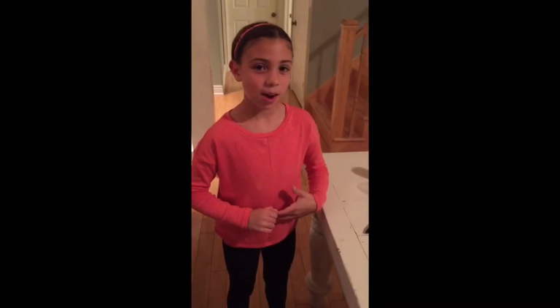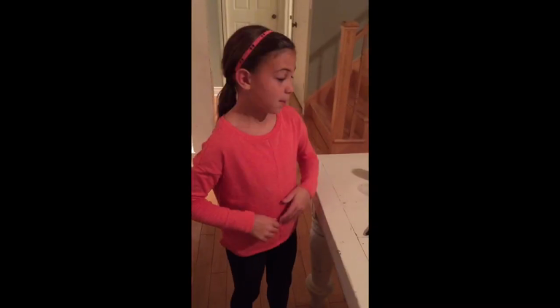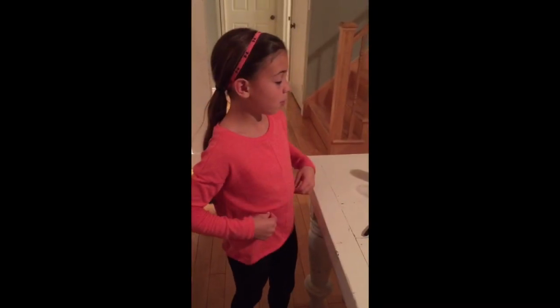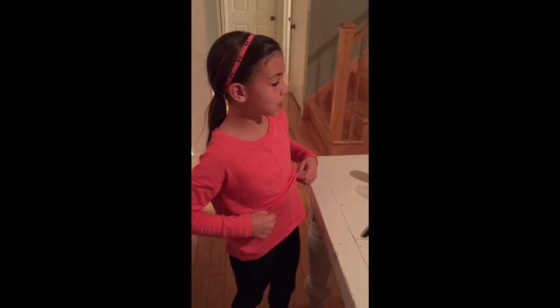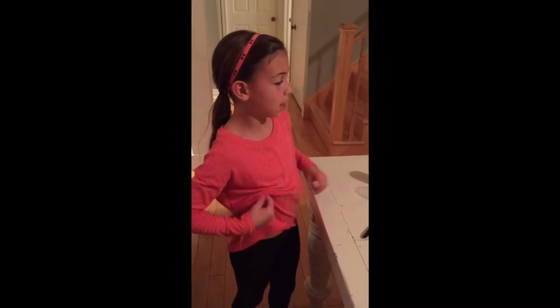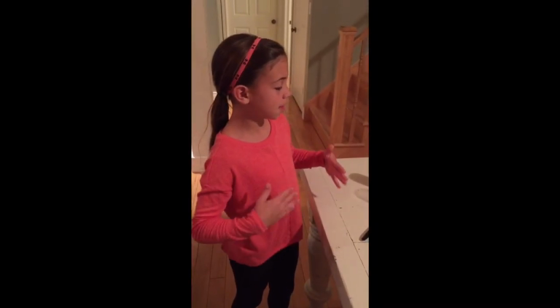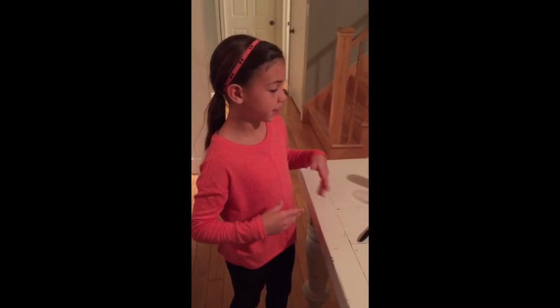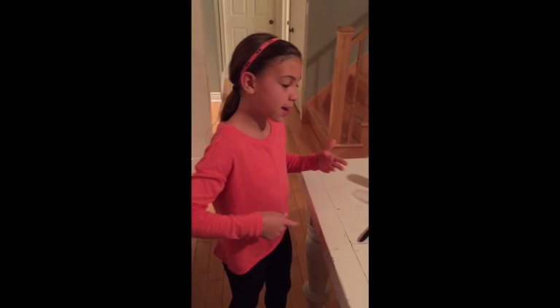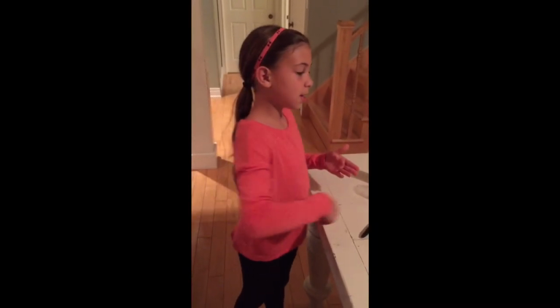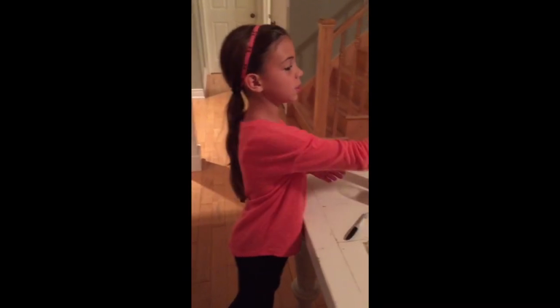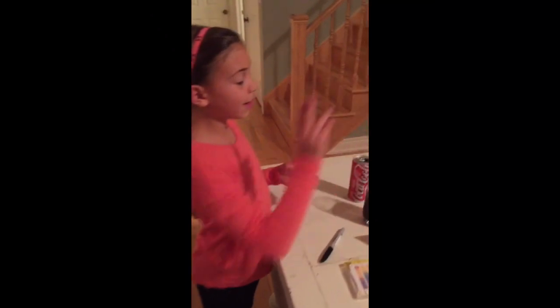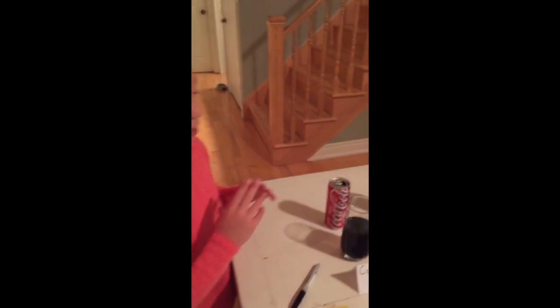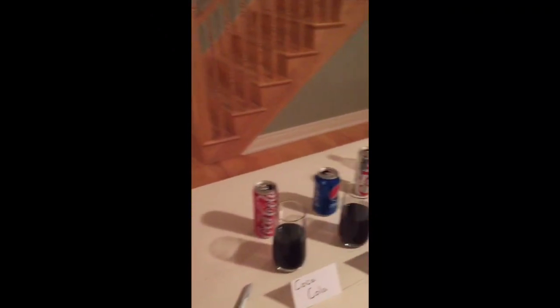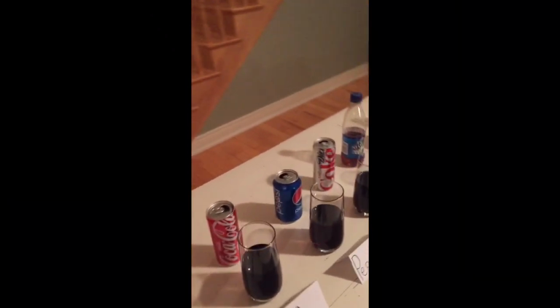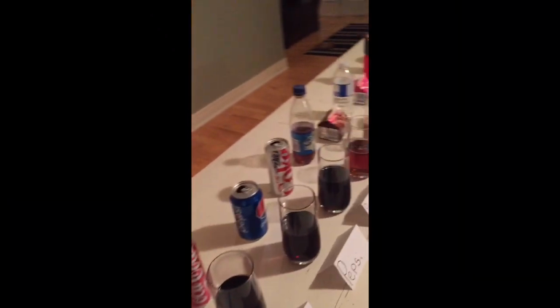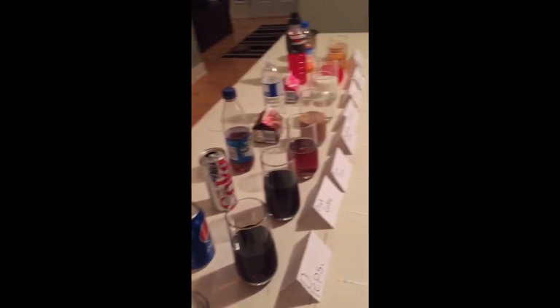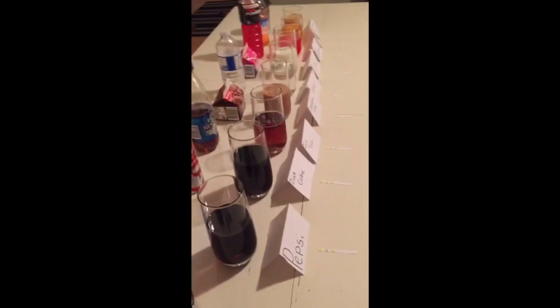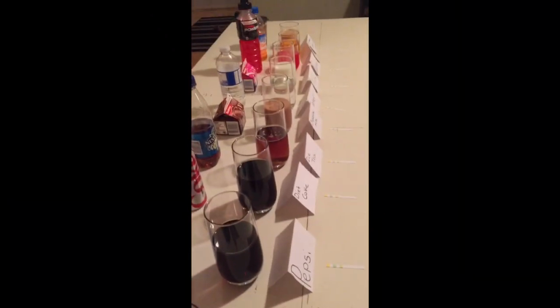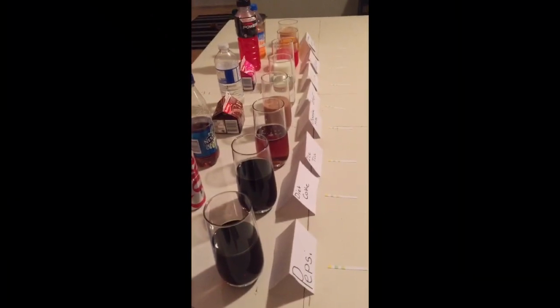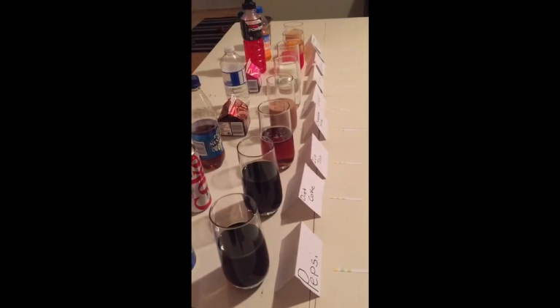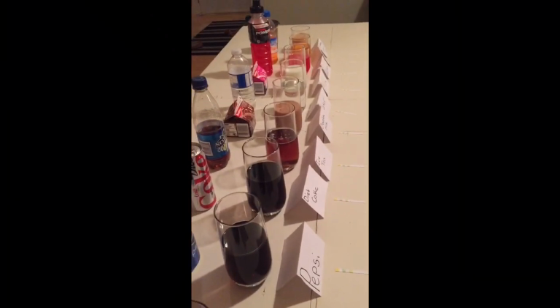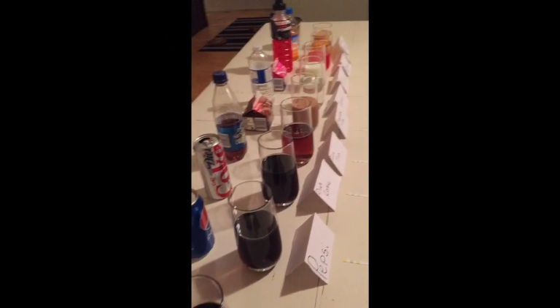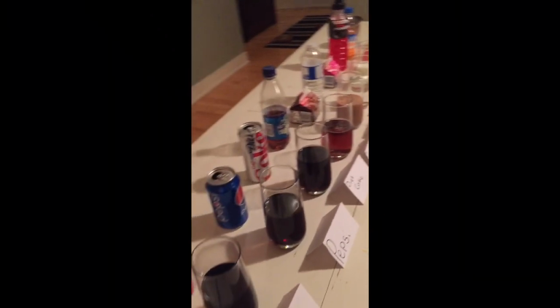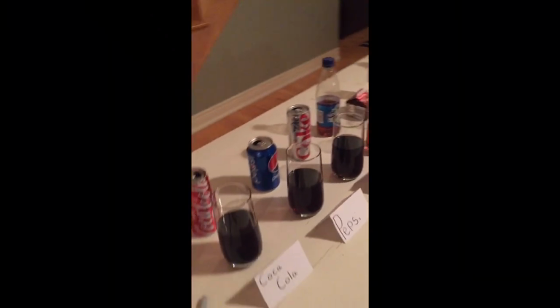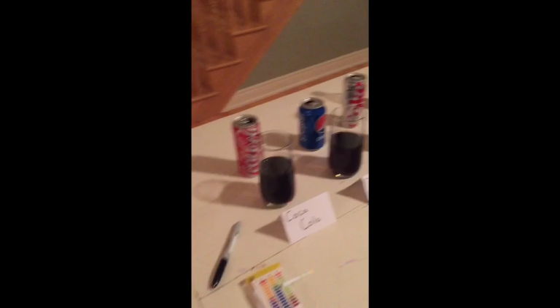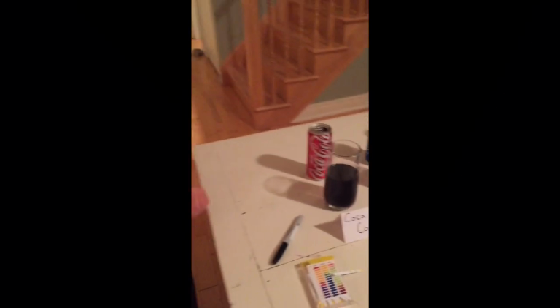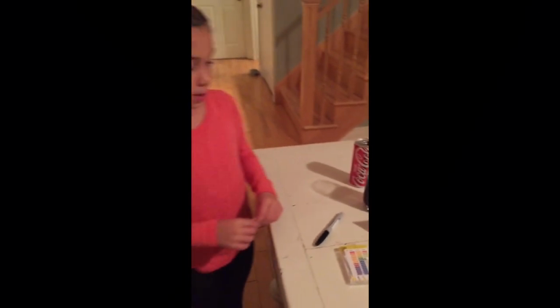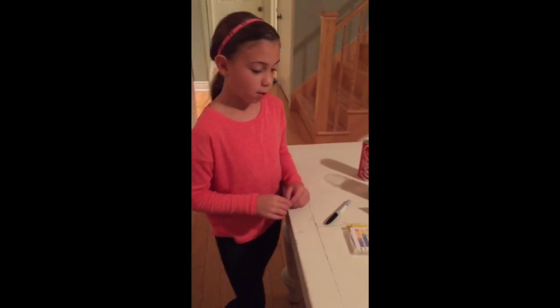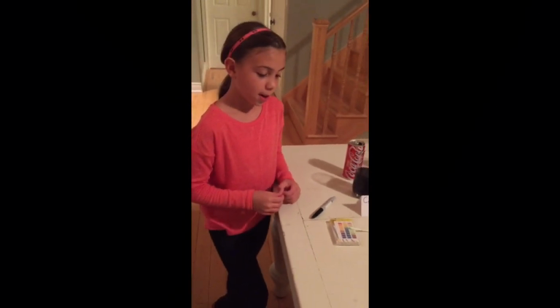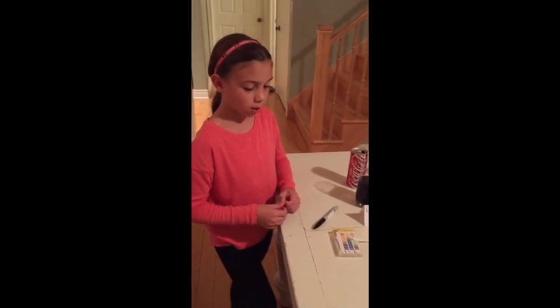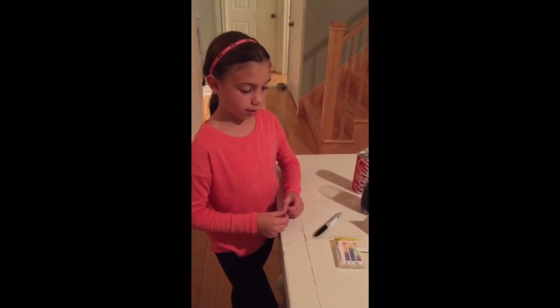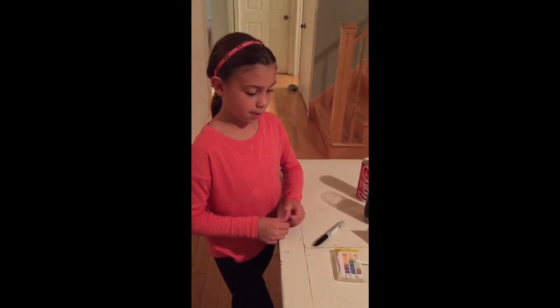Before we get started, I just have to tell you that each drink here is at the same temperature and it all has one cup in it. Okay, so now to get to the real experiment.